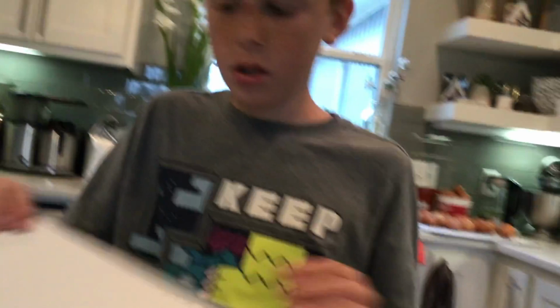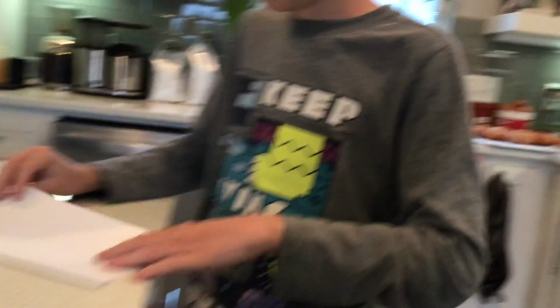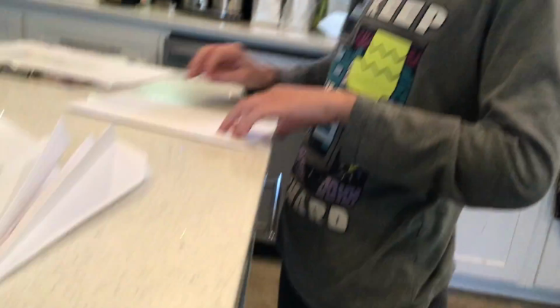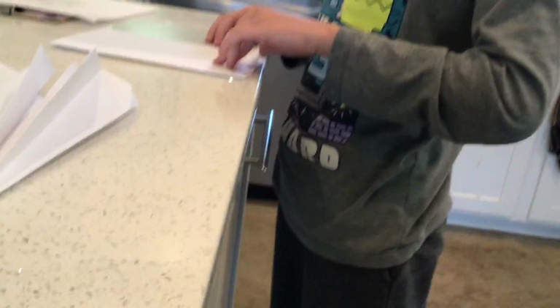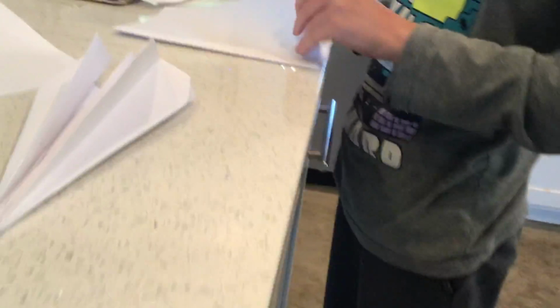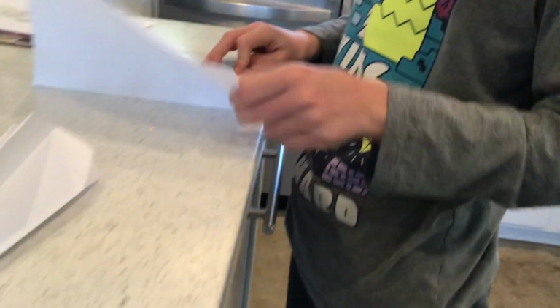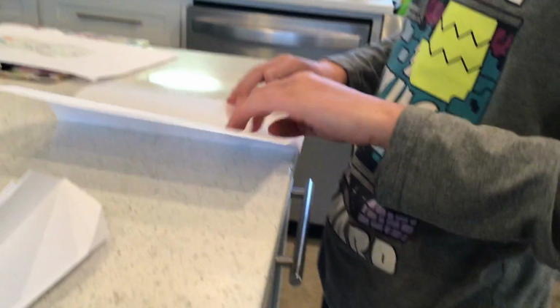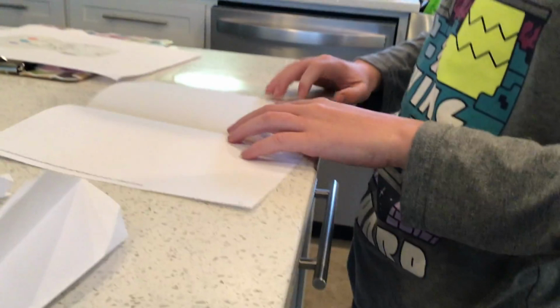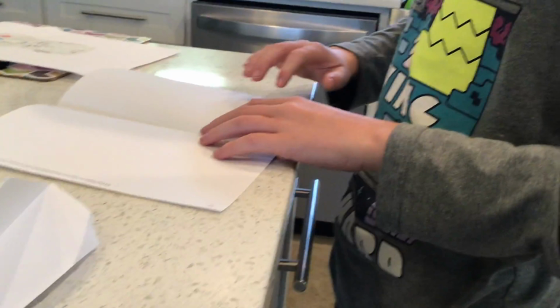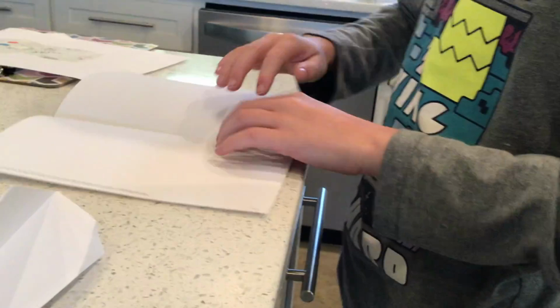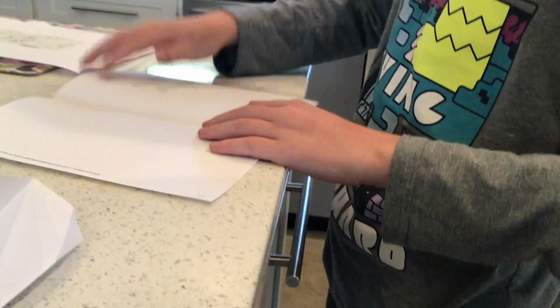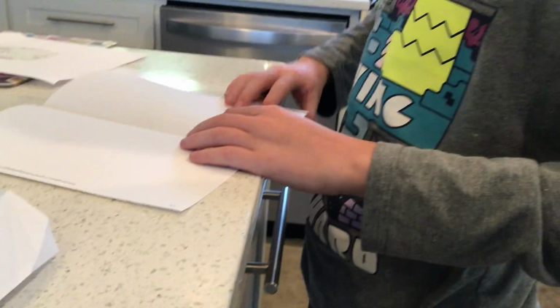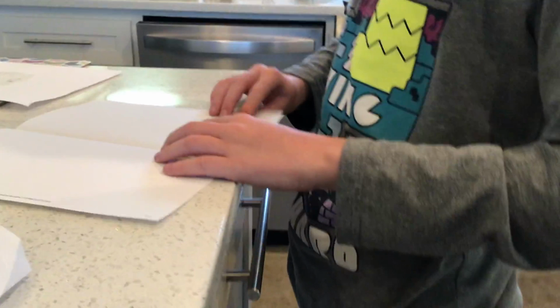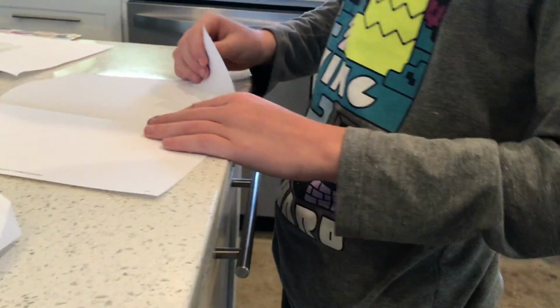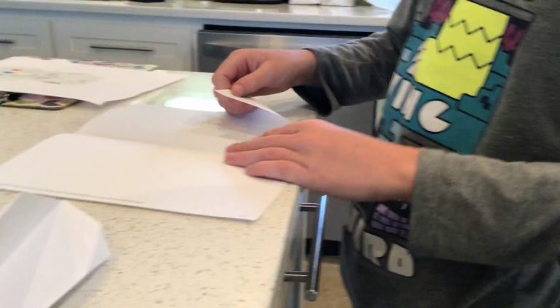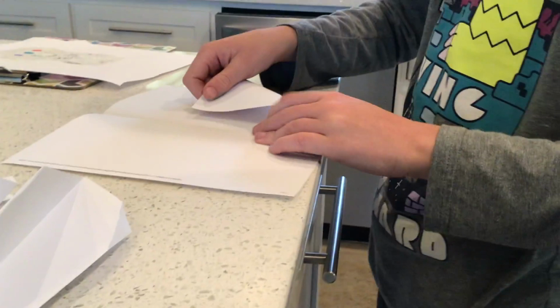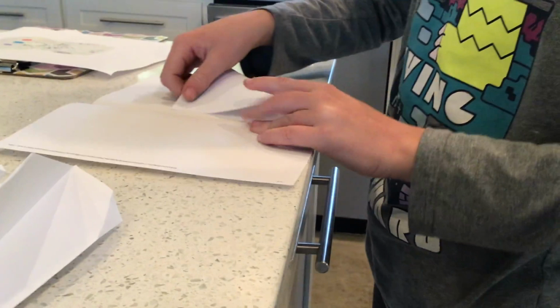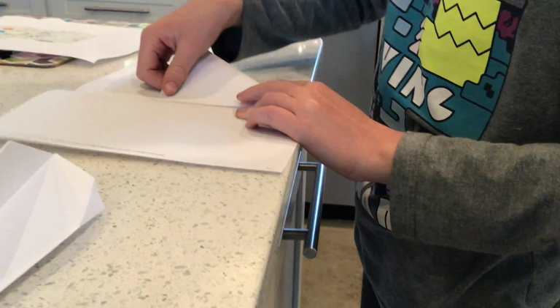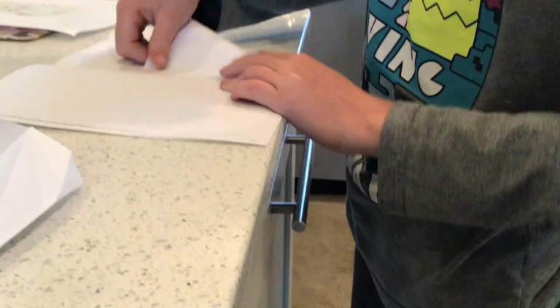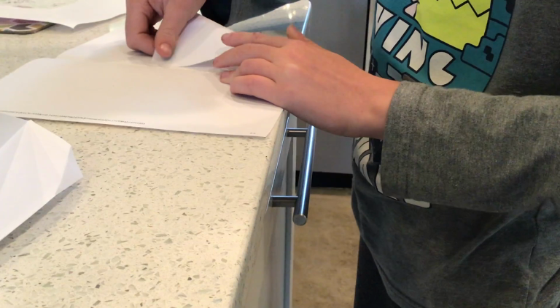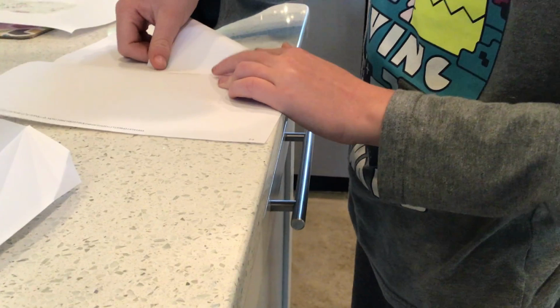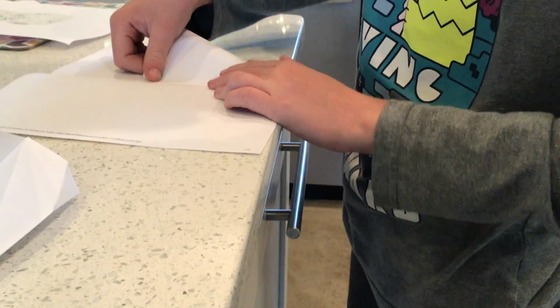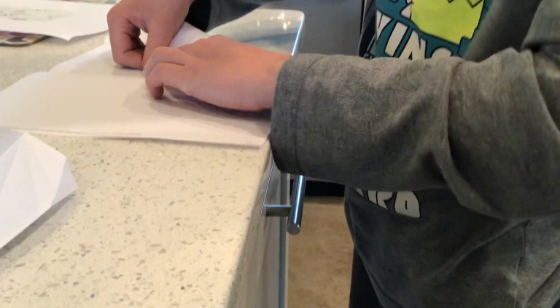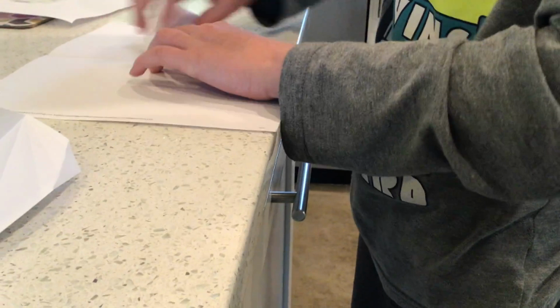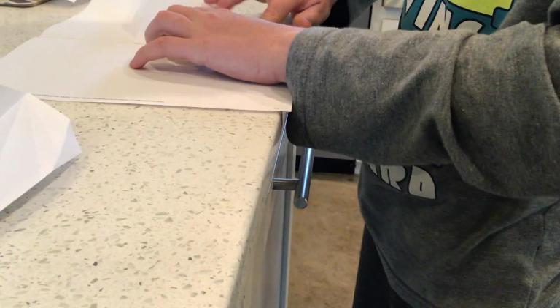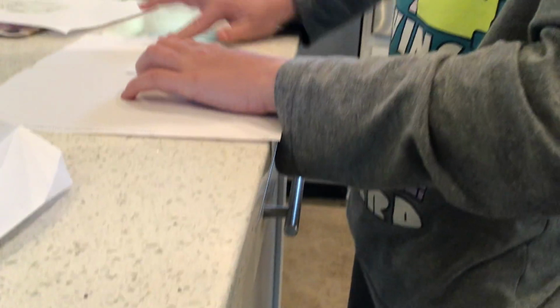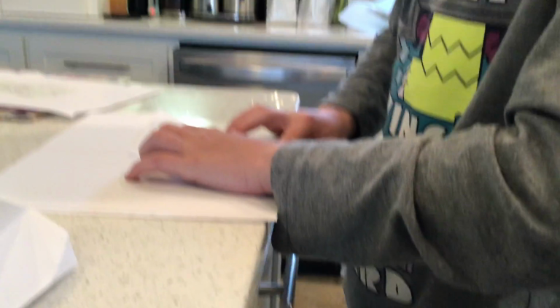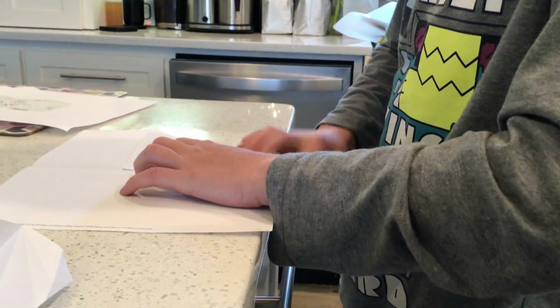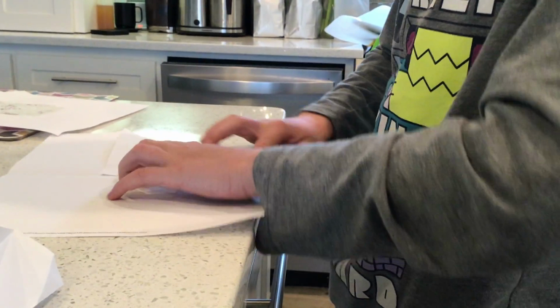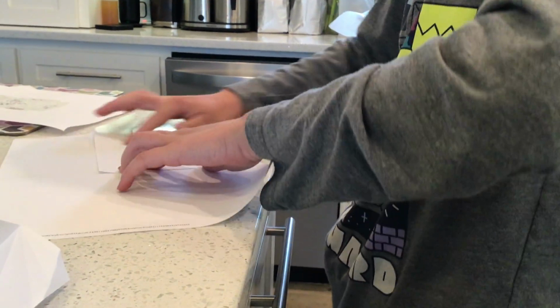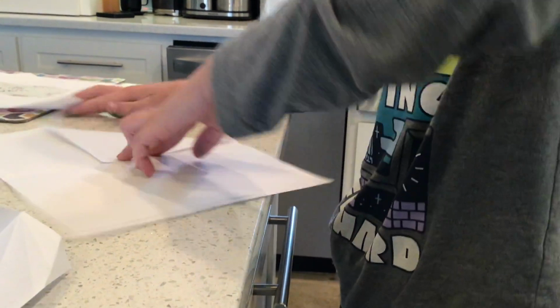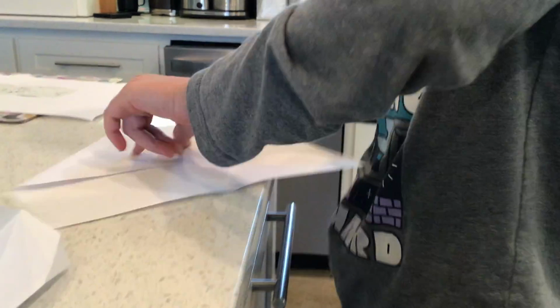Then you are going to unfold it, and you're going to take this corner right here and fold it to the middle of that crease. Both sides.